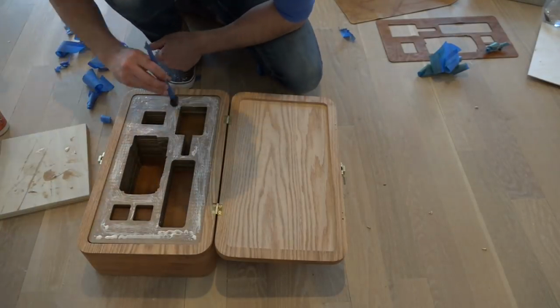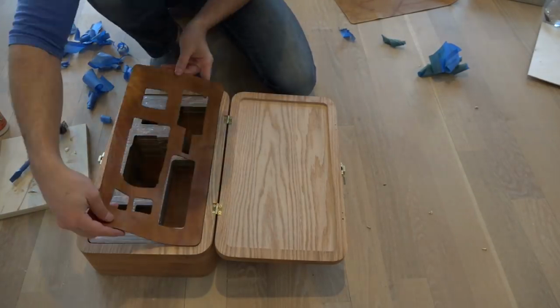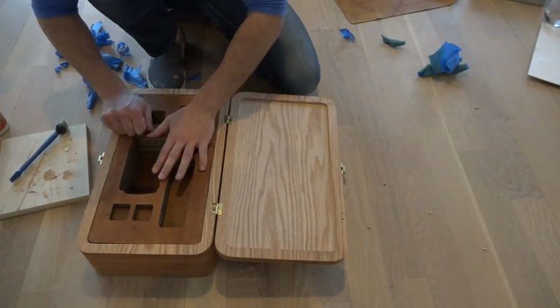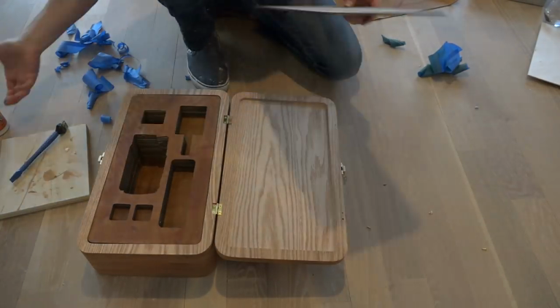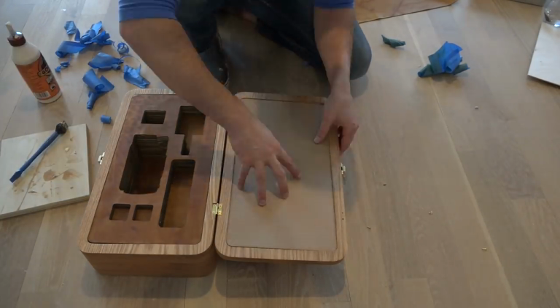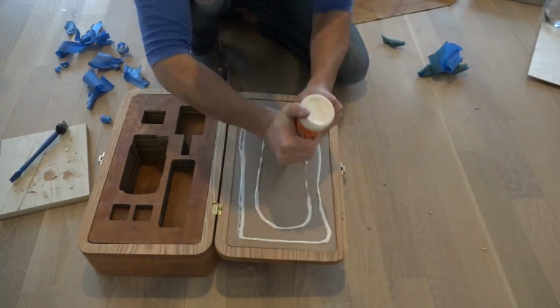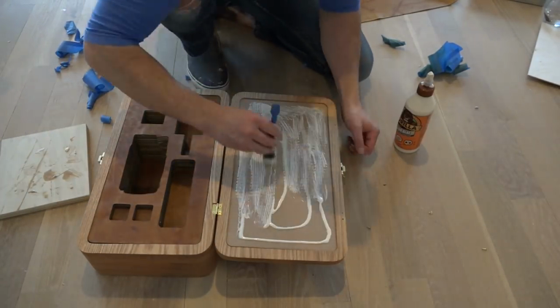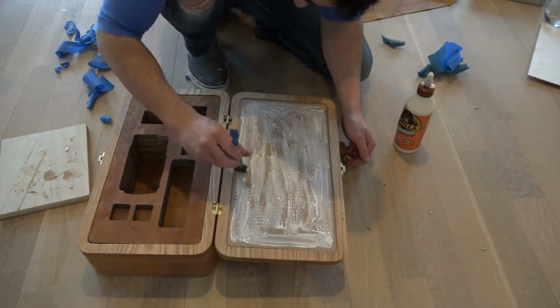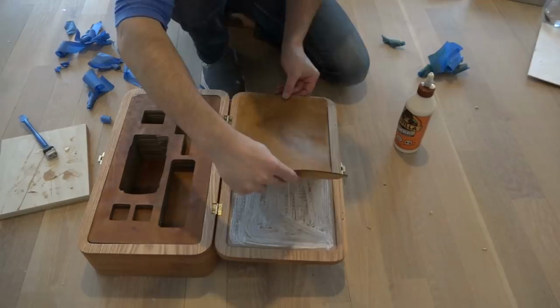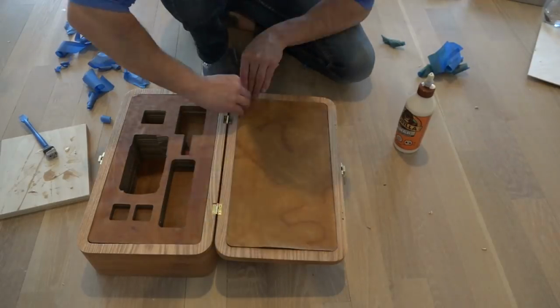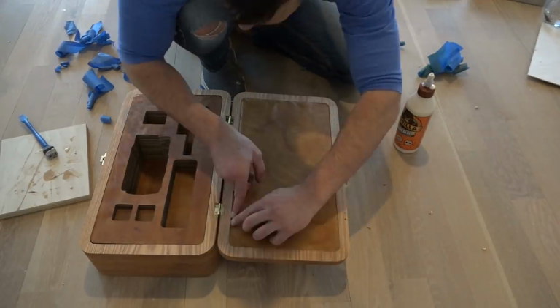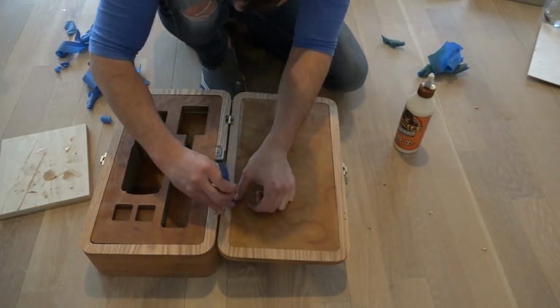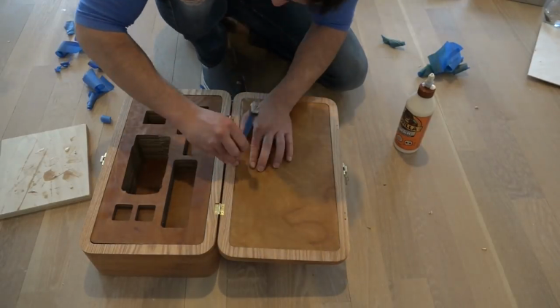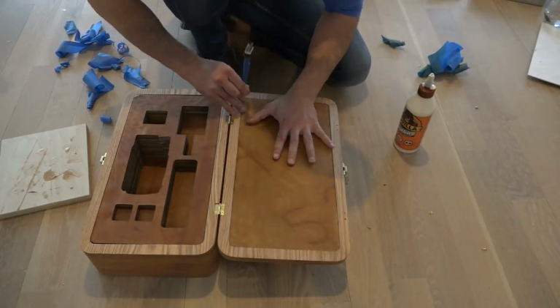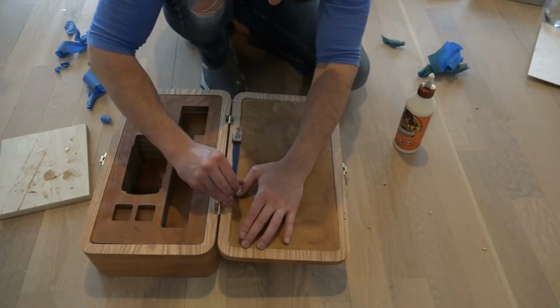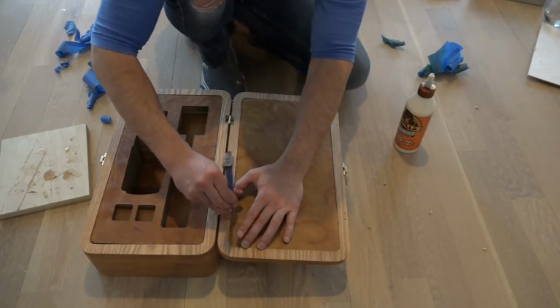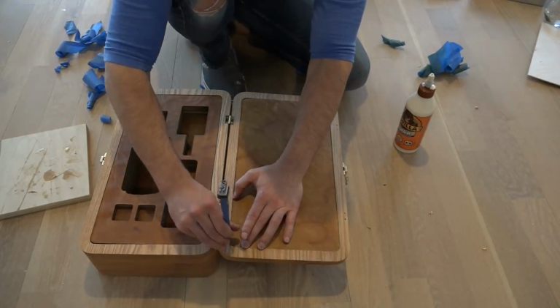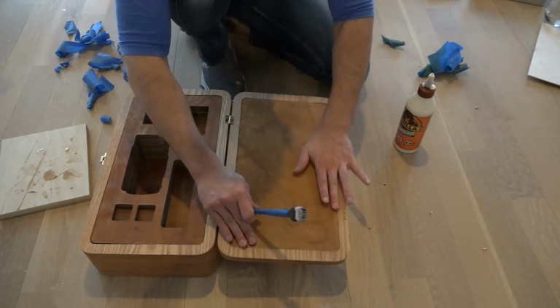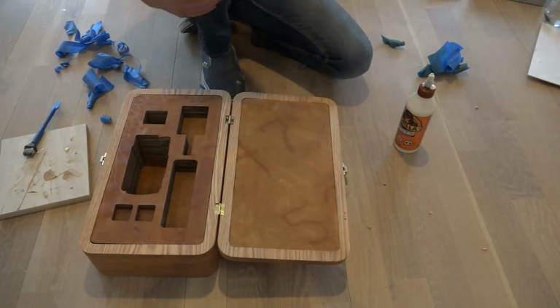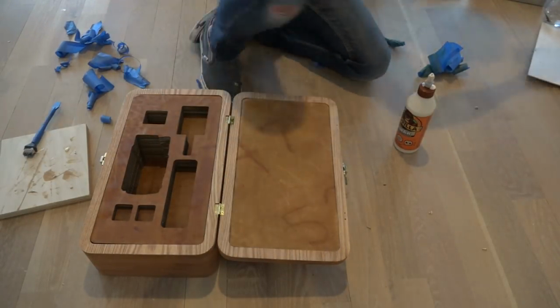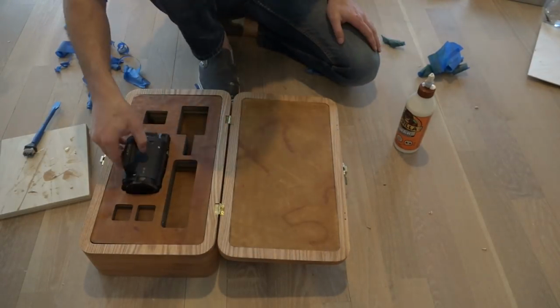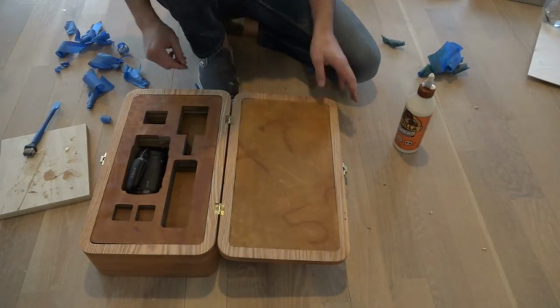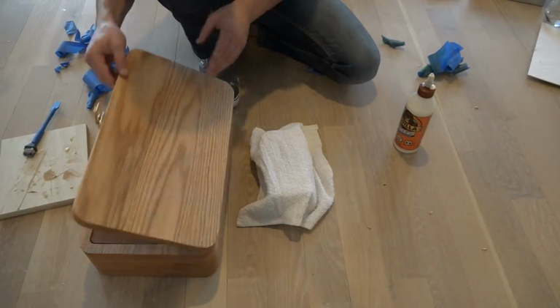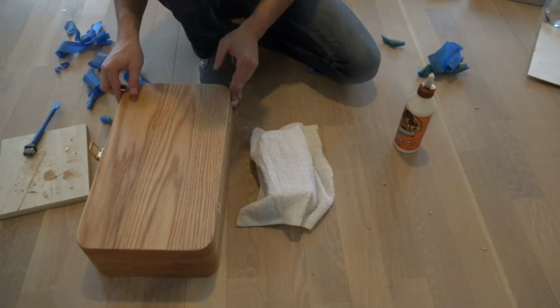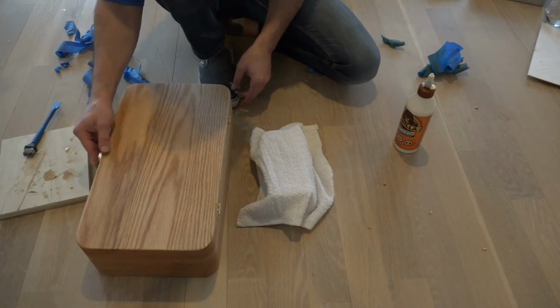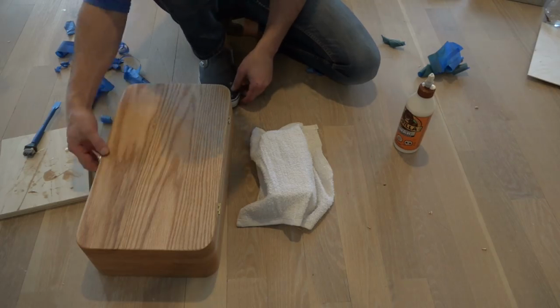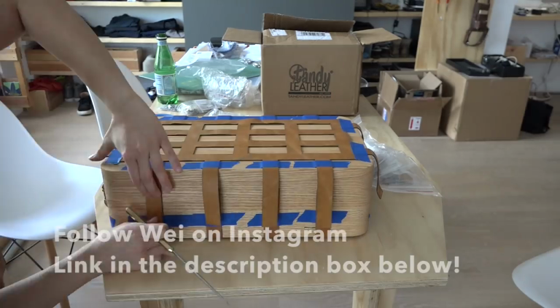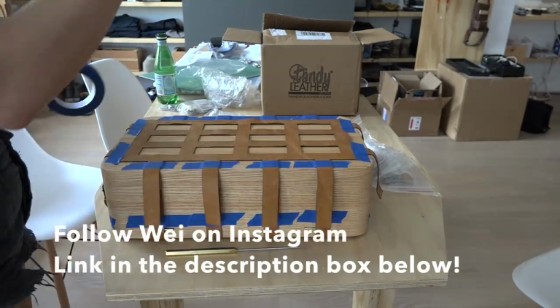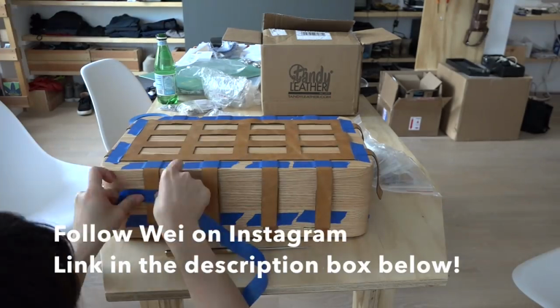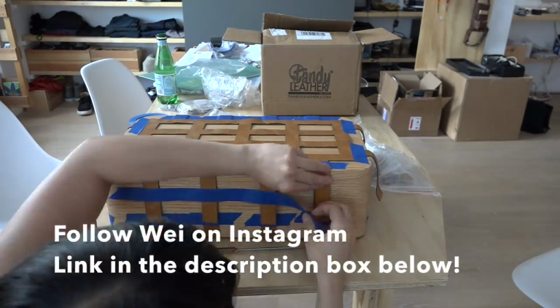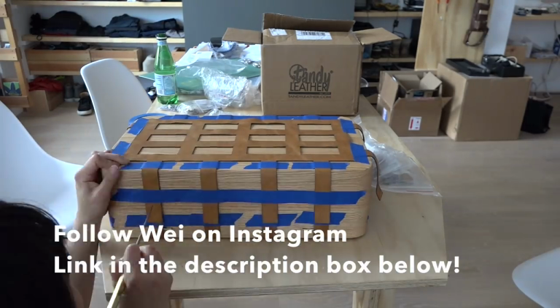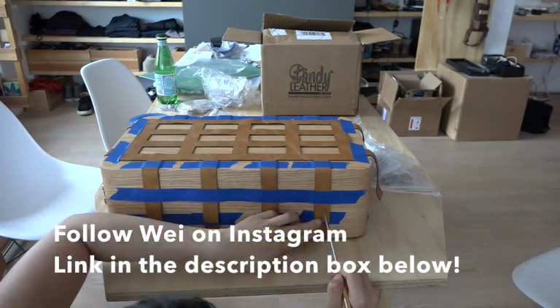I don't want the leather bubbling up and wrinkling over time, so I made sure to spread the glue real evenly when I glued the leather to the cardboard.